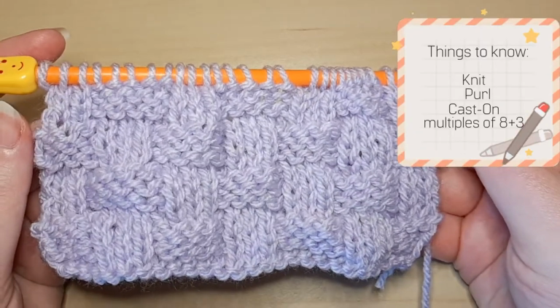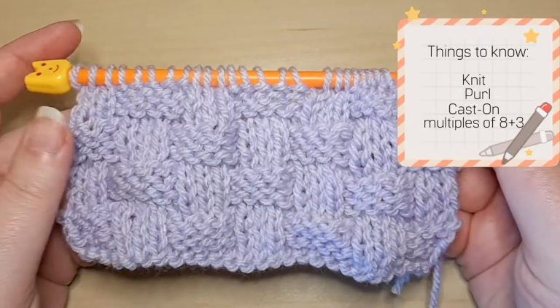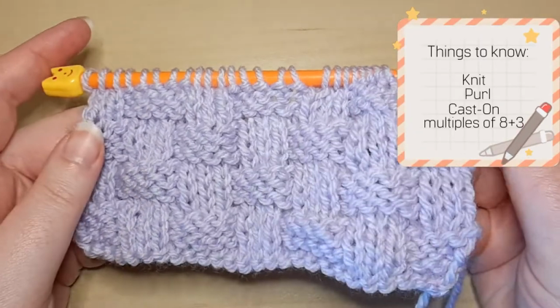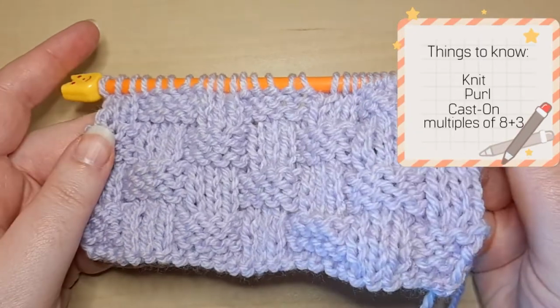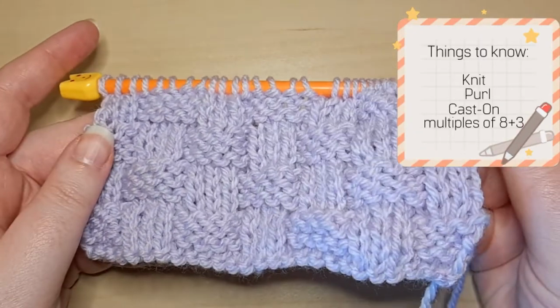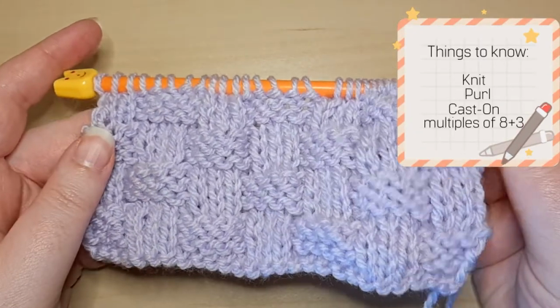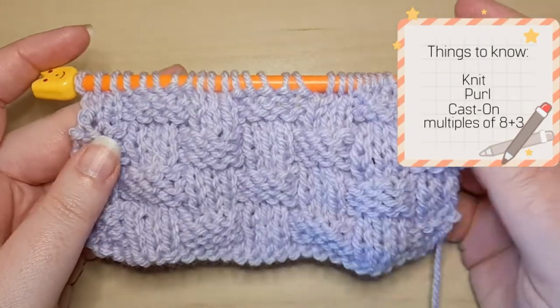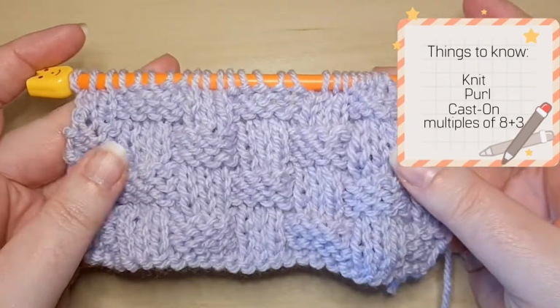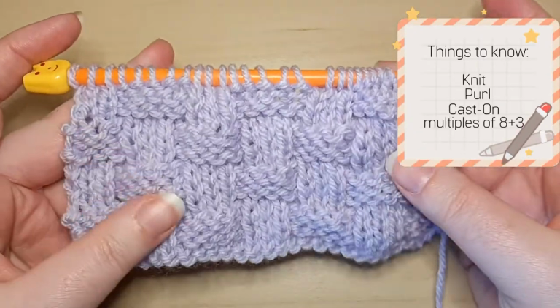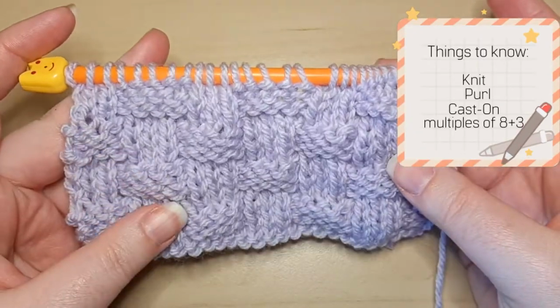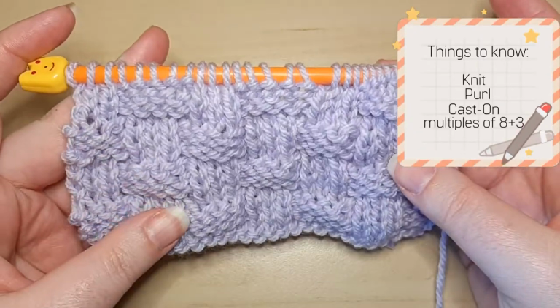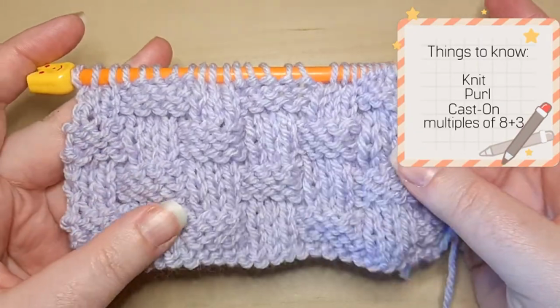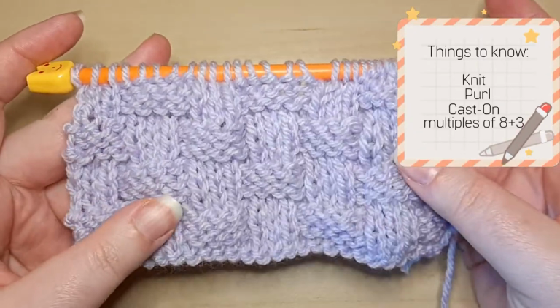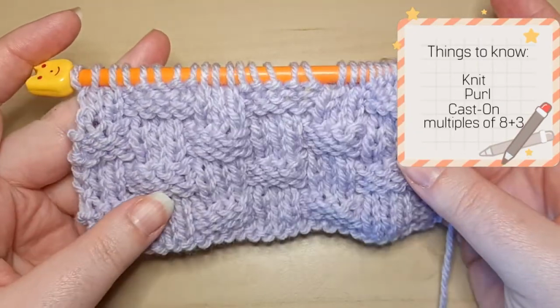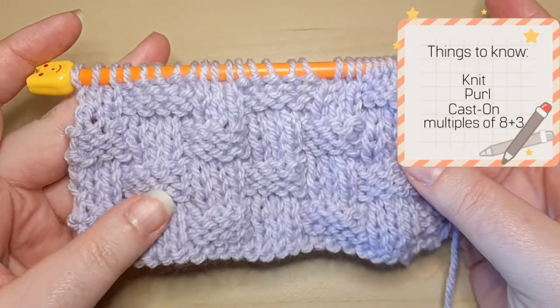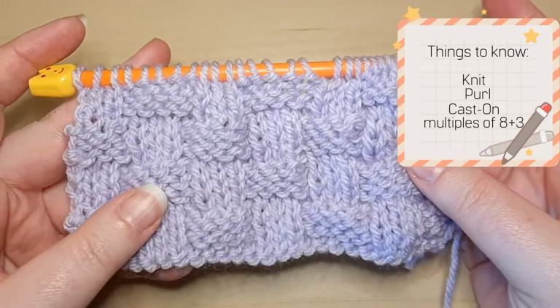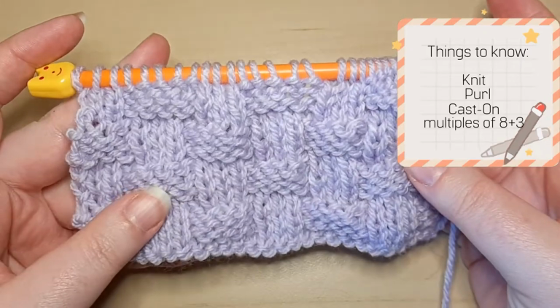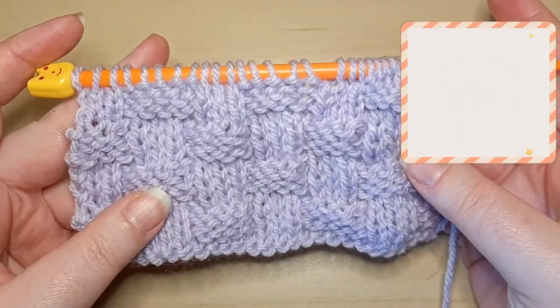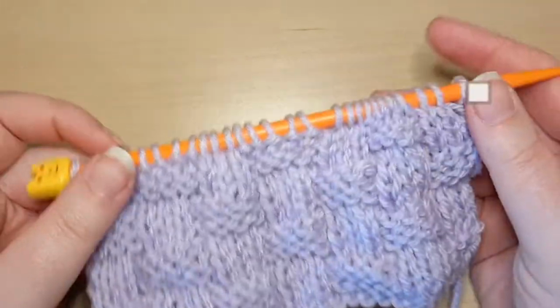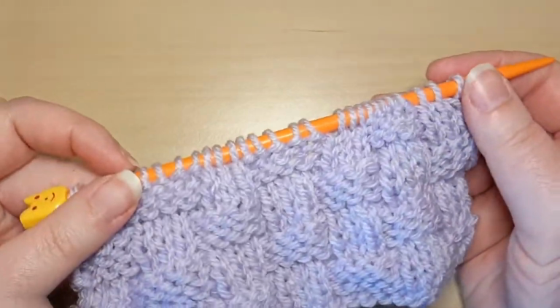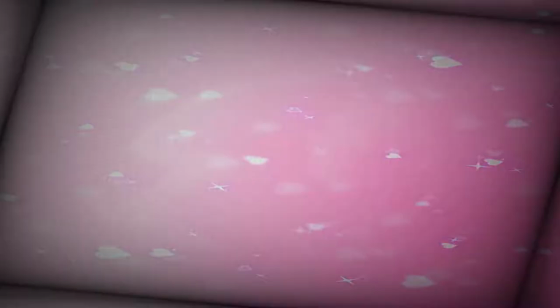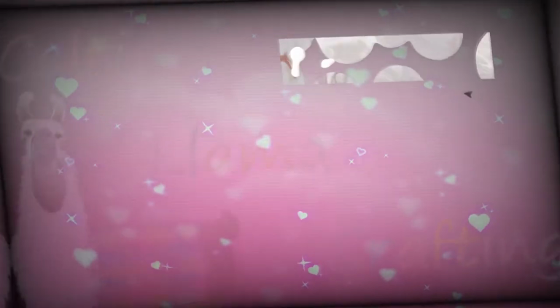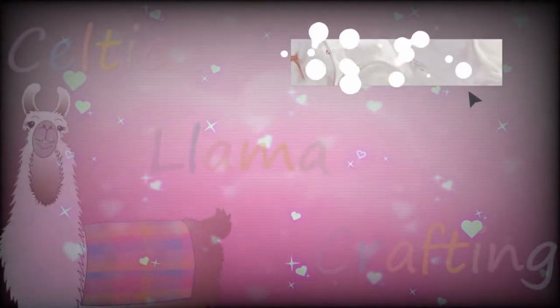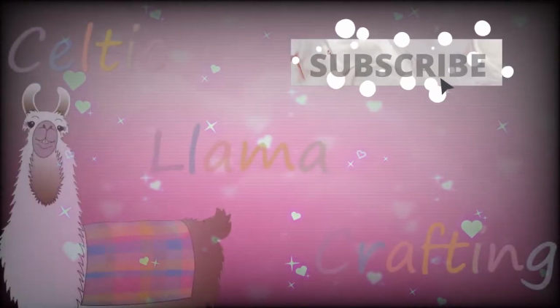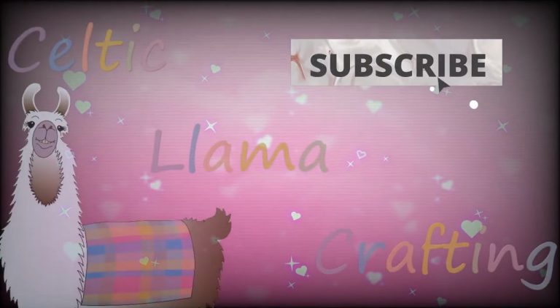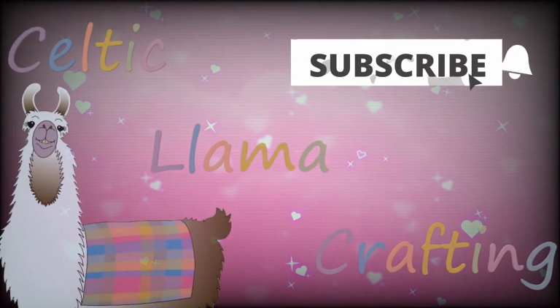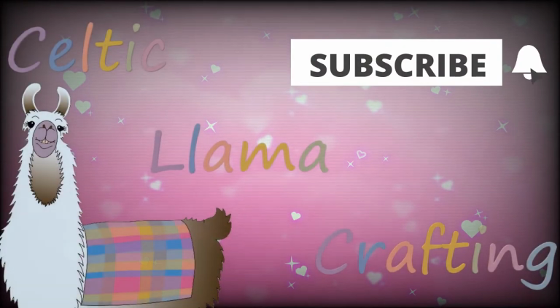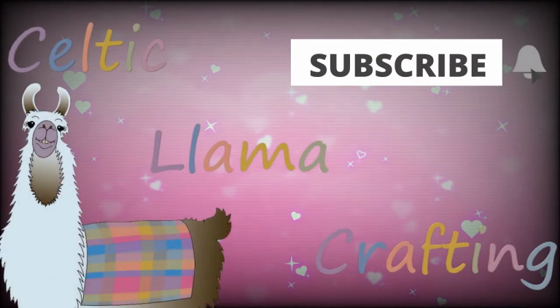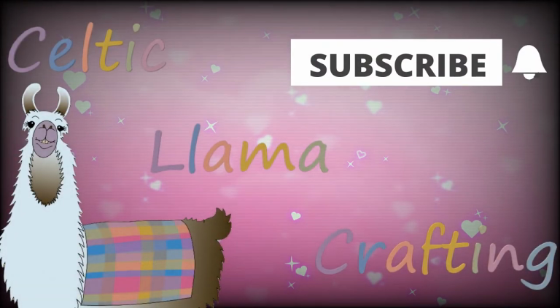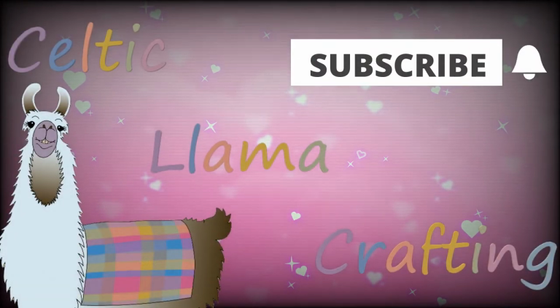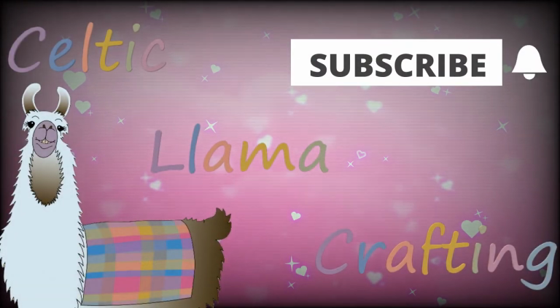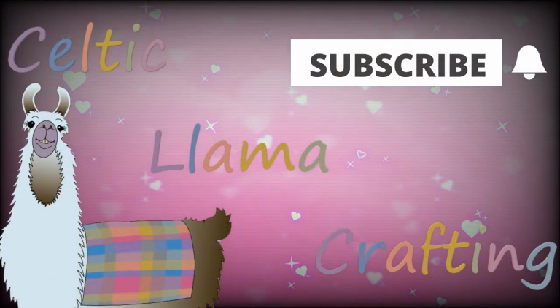For this pattern, you're going to need to know how to knit, purl, and cast on. If you need help with that, you can check down in the description below for my videos on how to do those stitches and techniques.